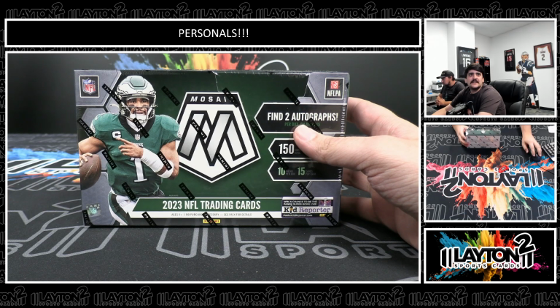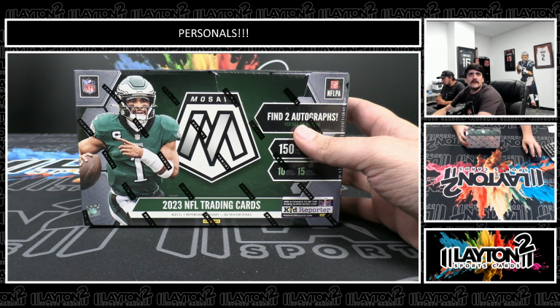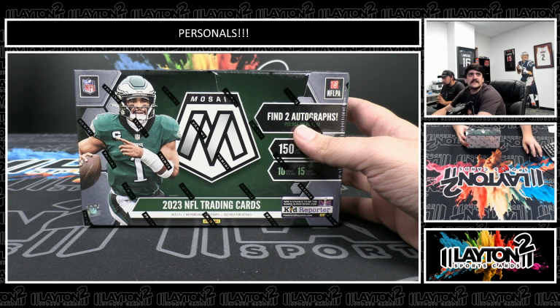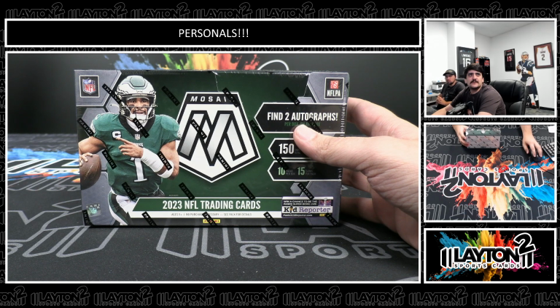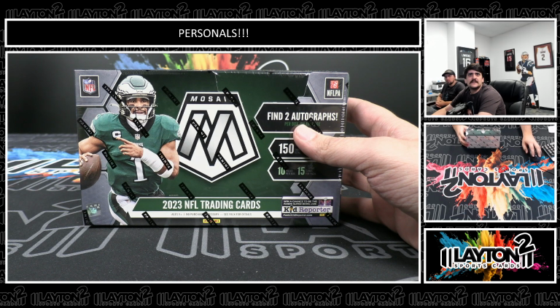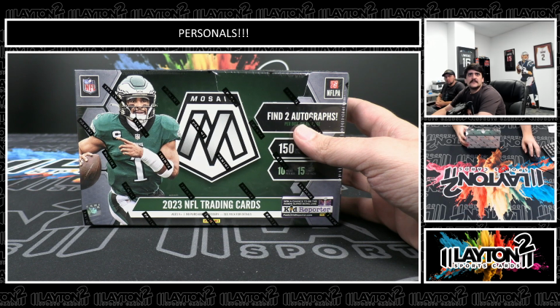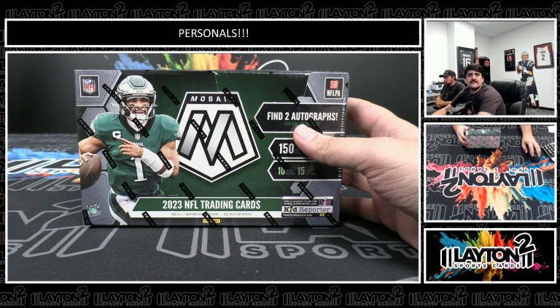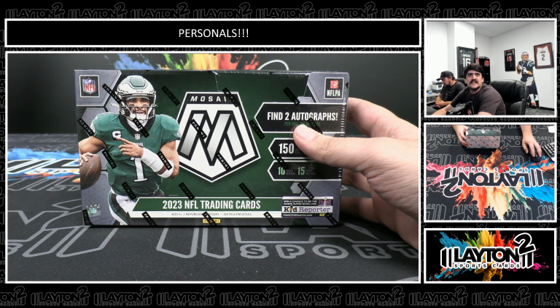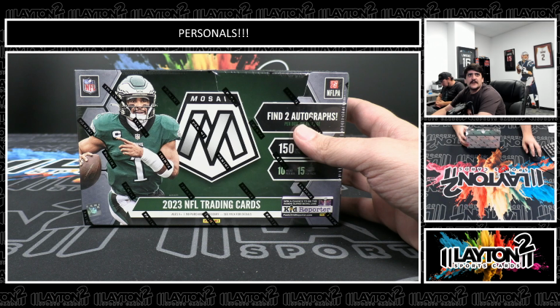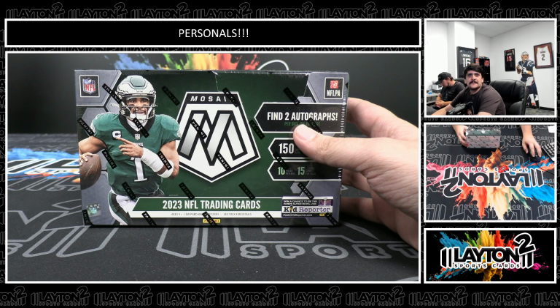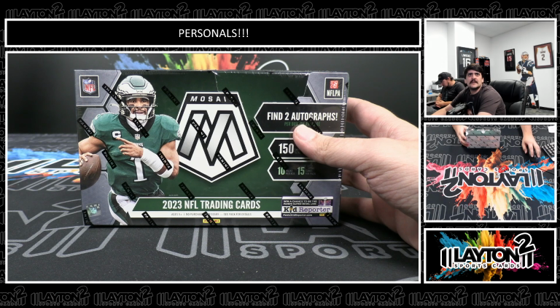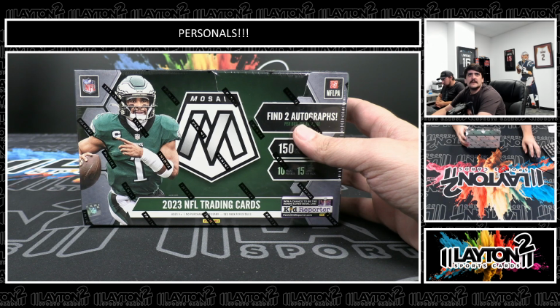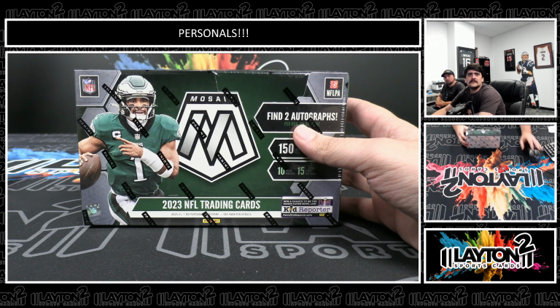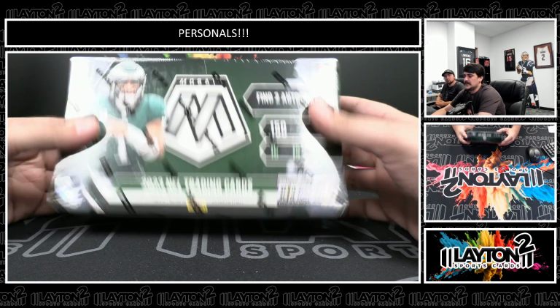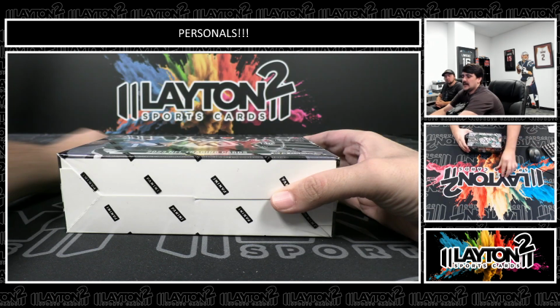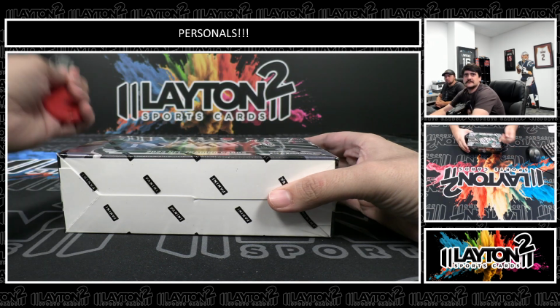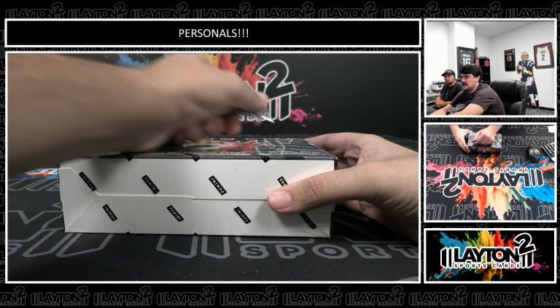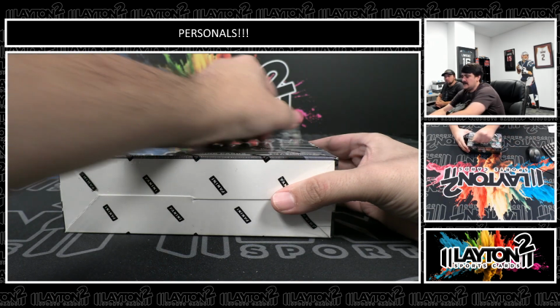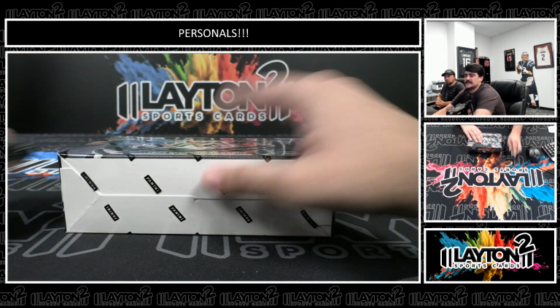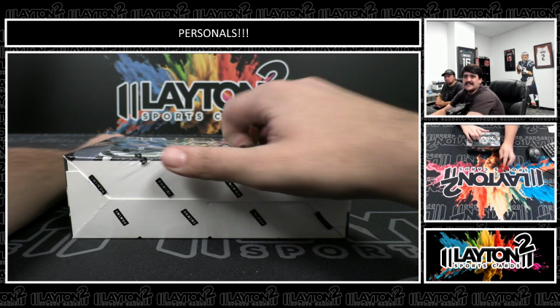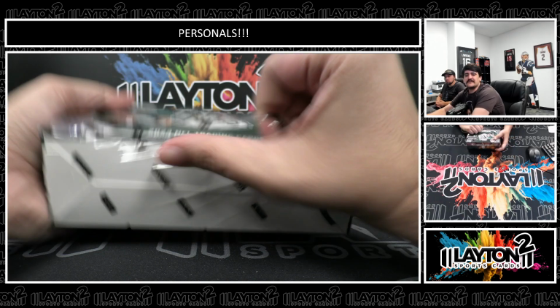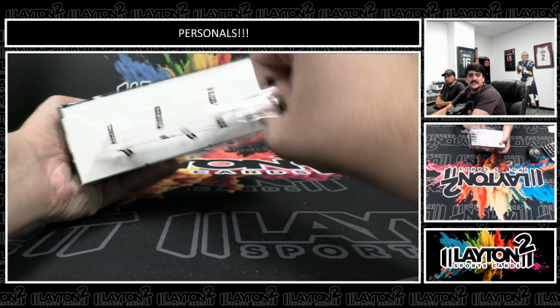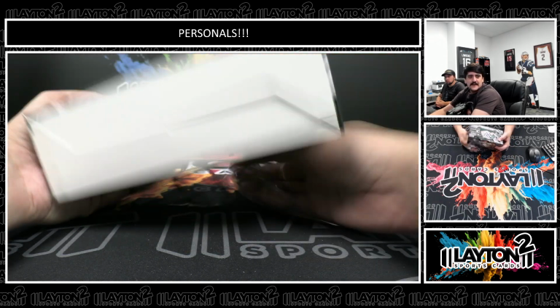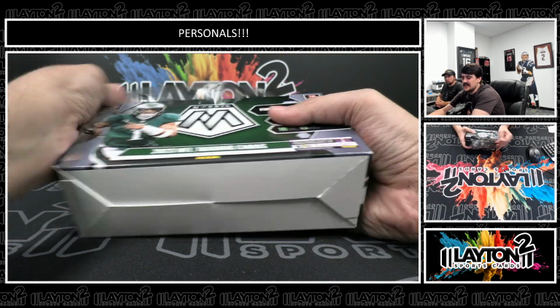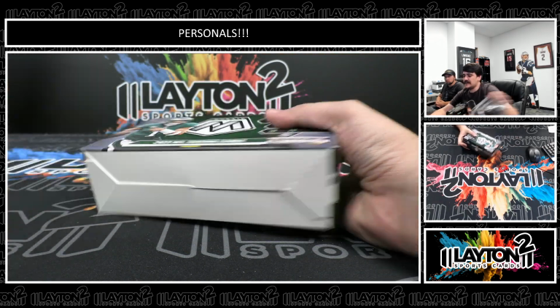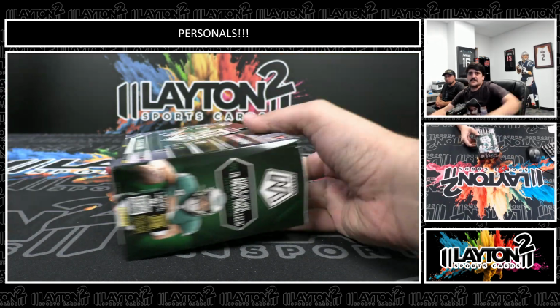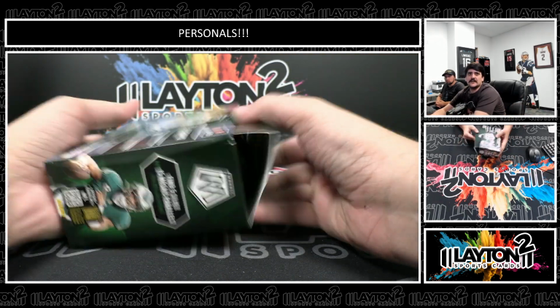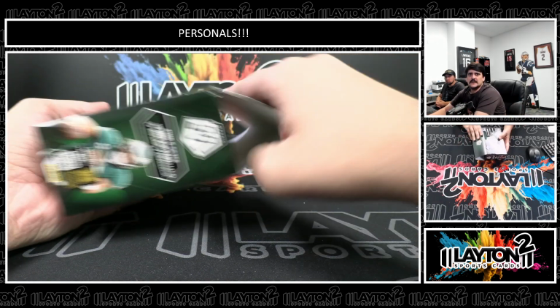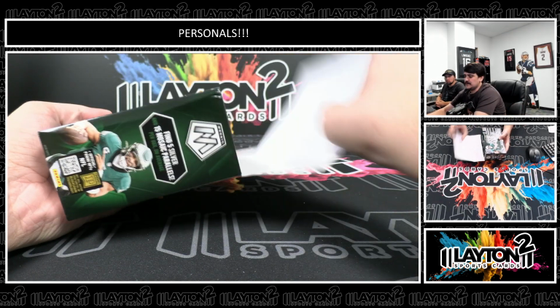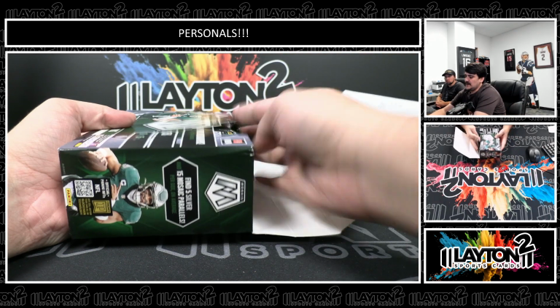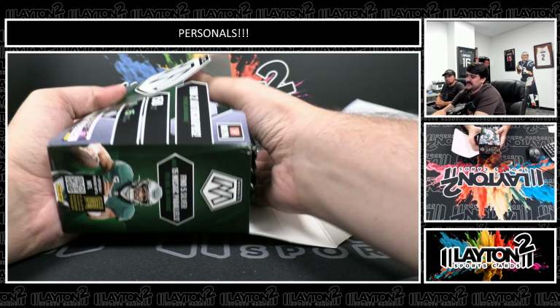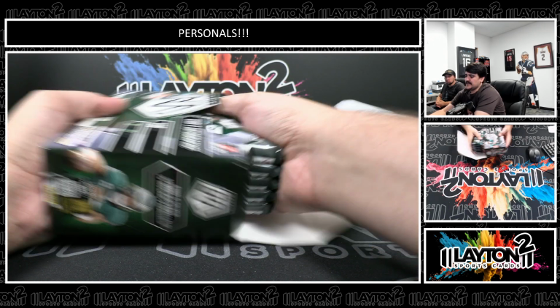Let's see another Micro Mosaic — those are sweet, one of my favorite sets out of here. Got some NT ripping, then Flawless with Sam. Got some high end over there with Sam and Sean. Get some good breaks going over there.